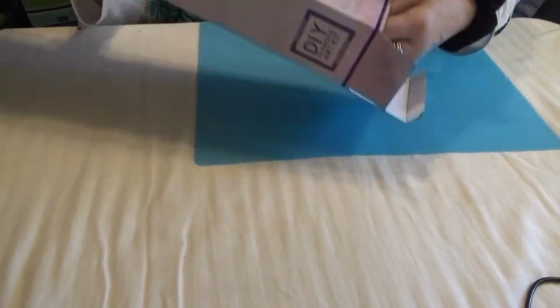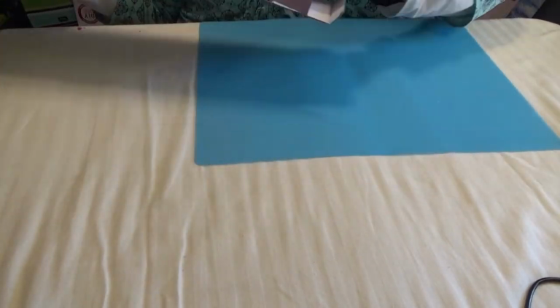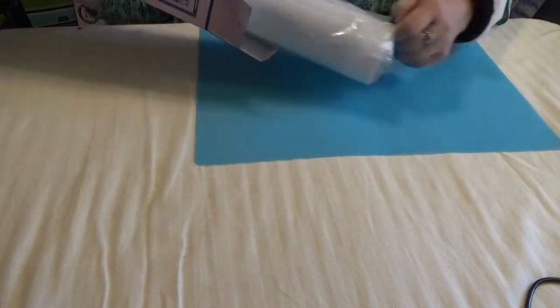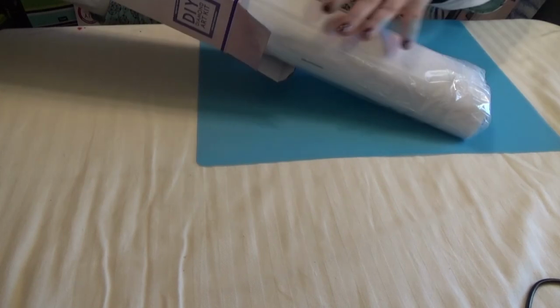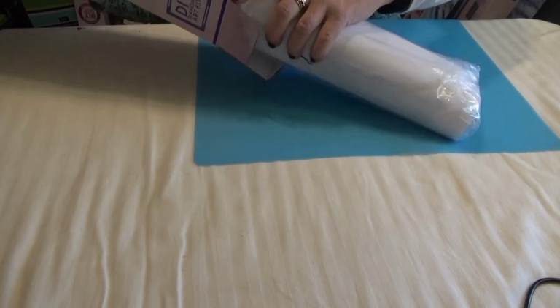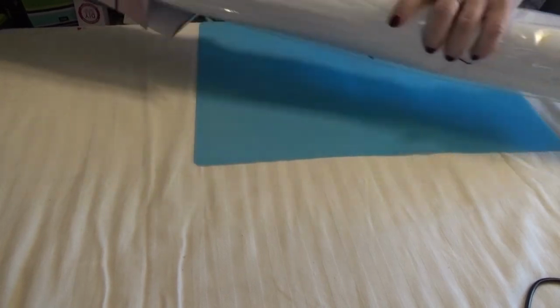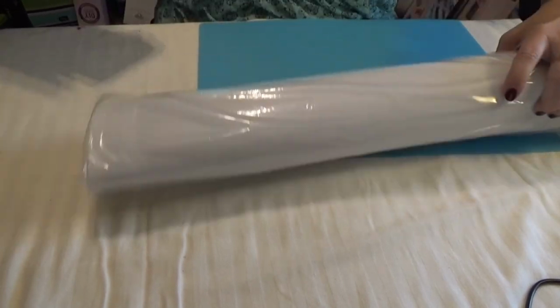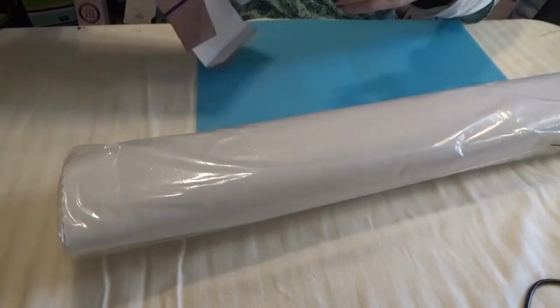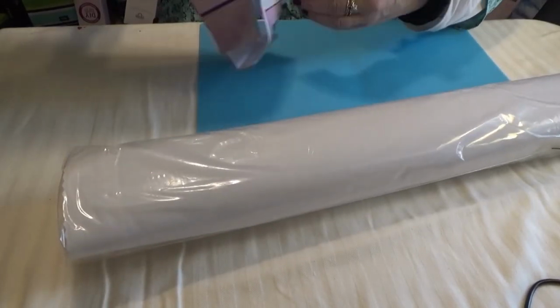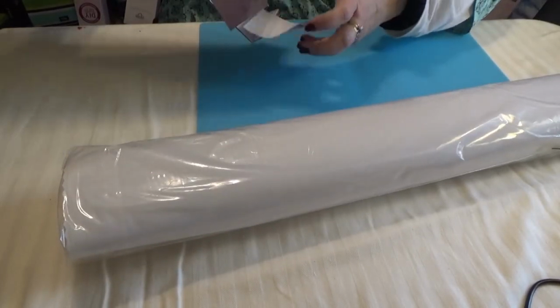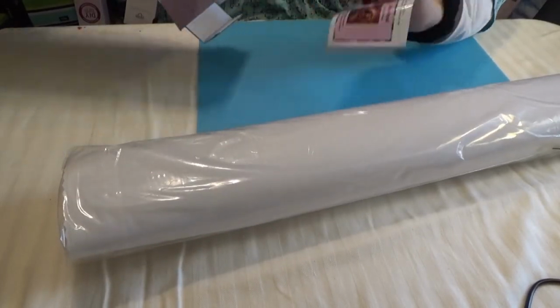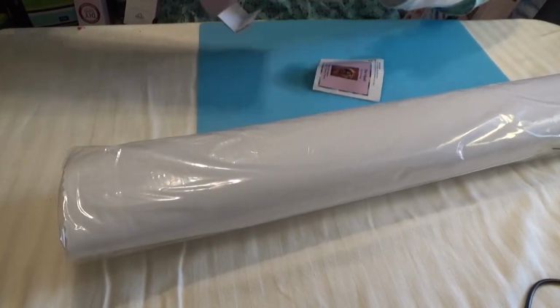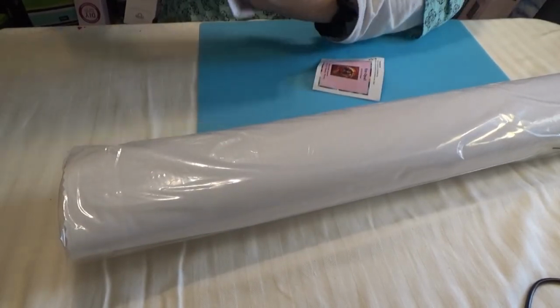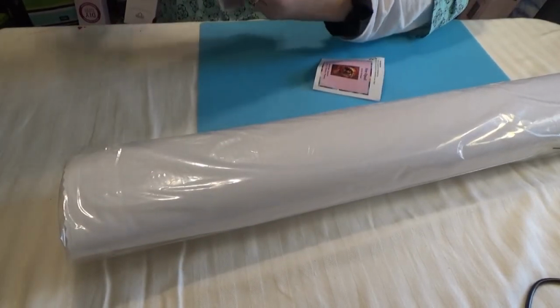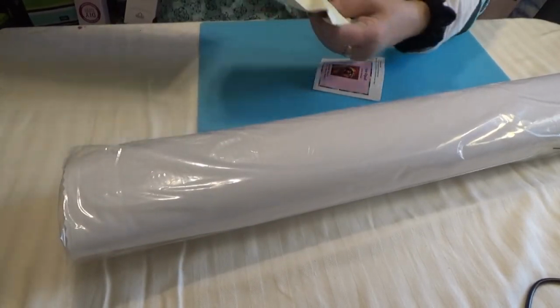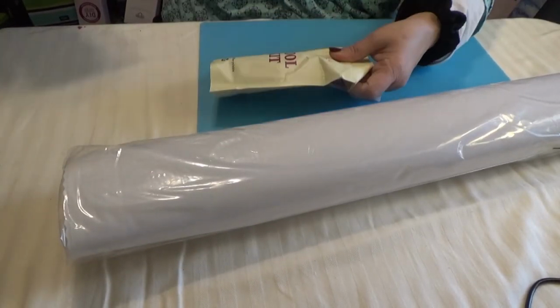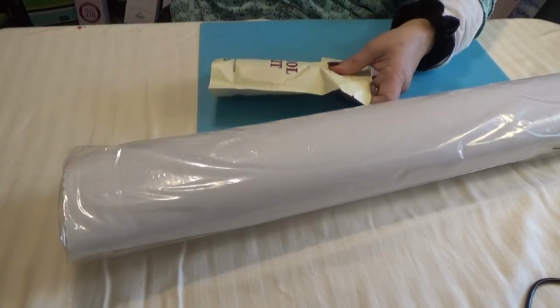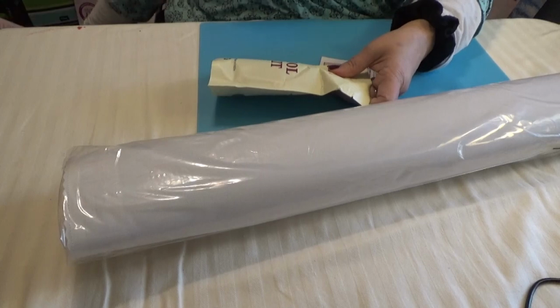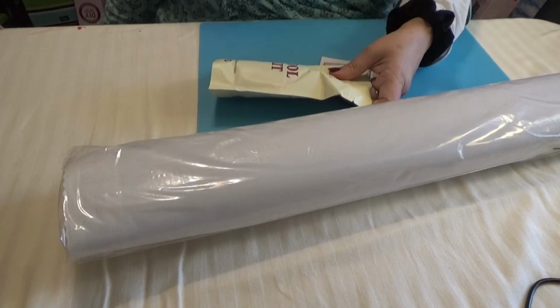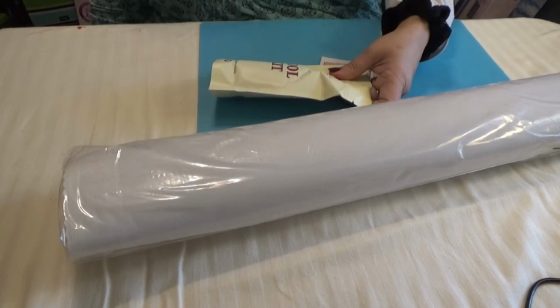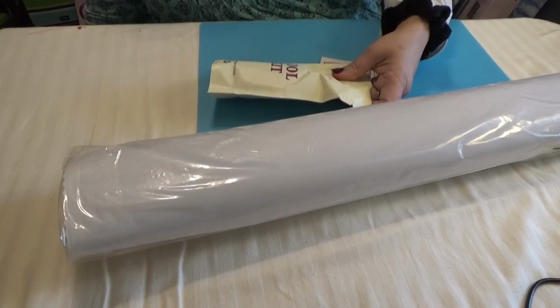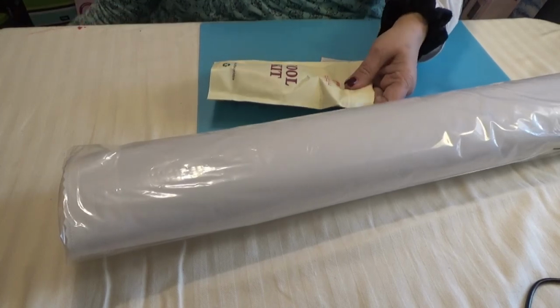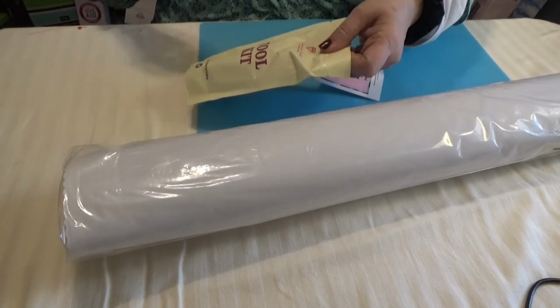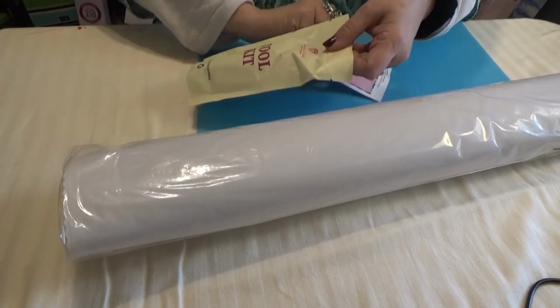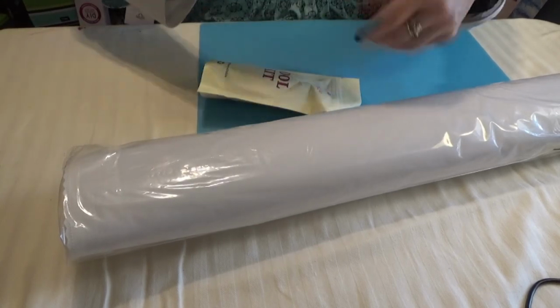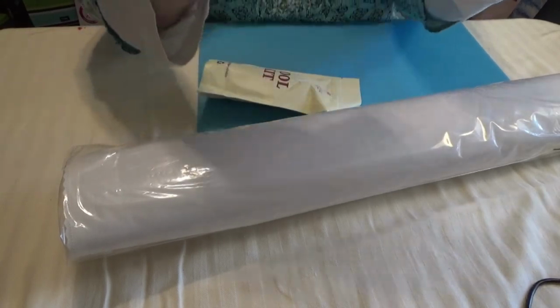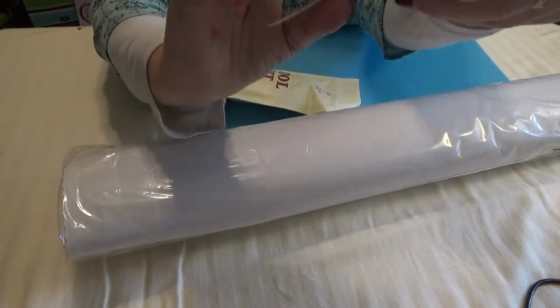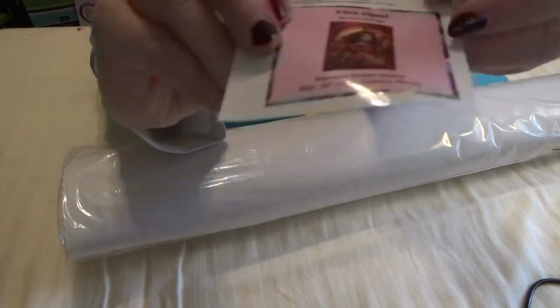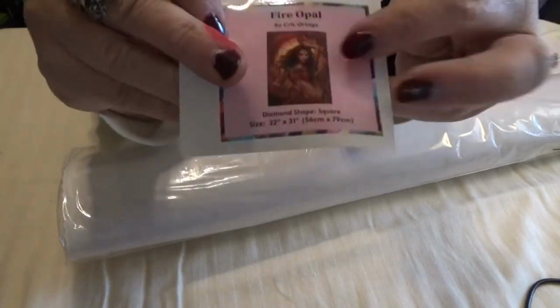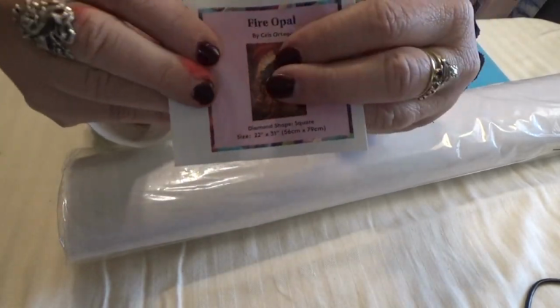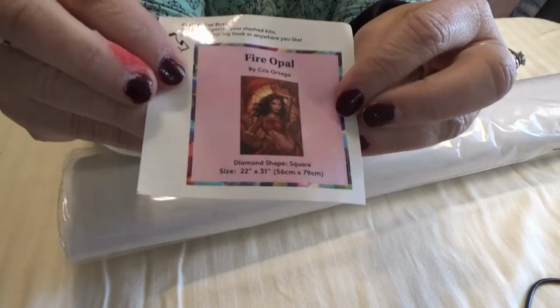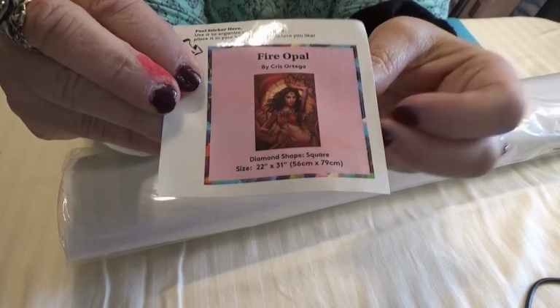Let's pull her out here and see what it contains. Fire-O-Ball!